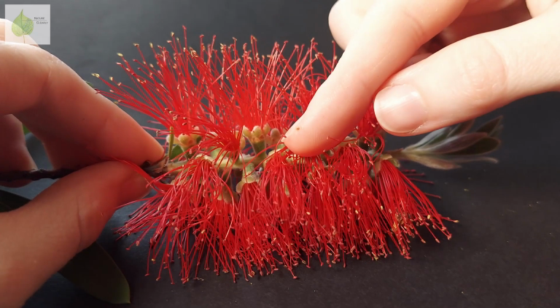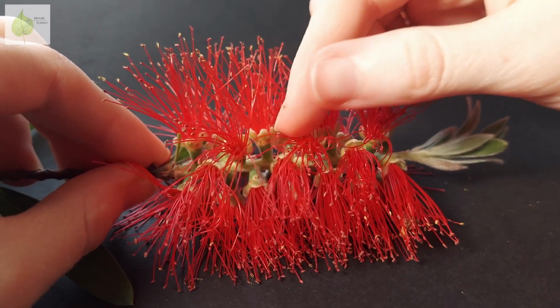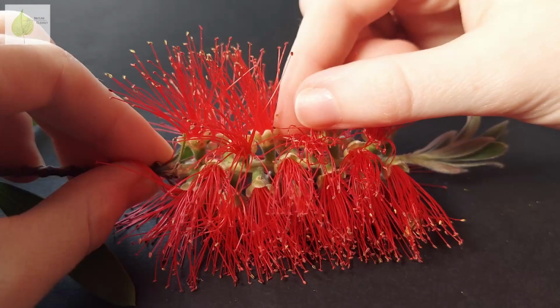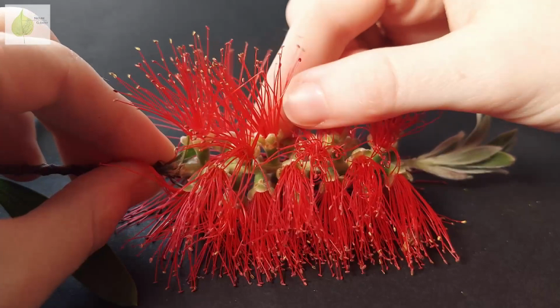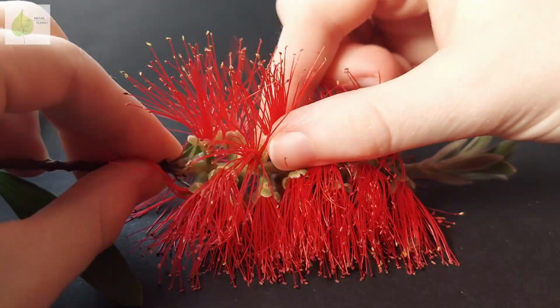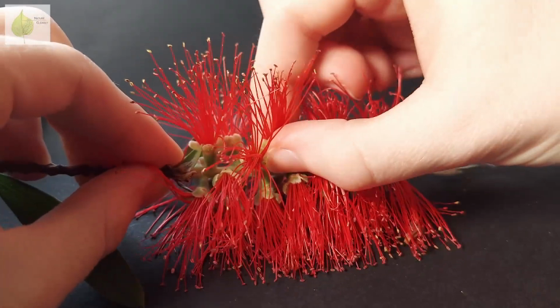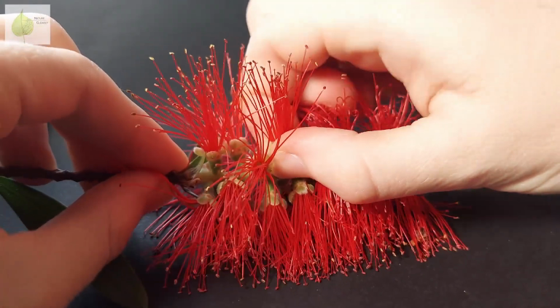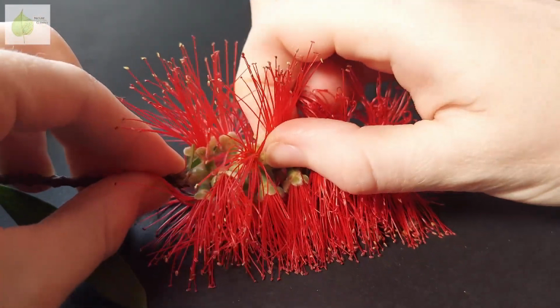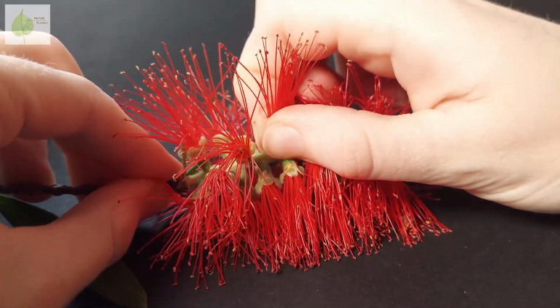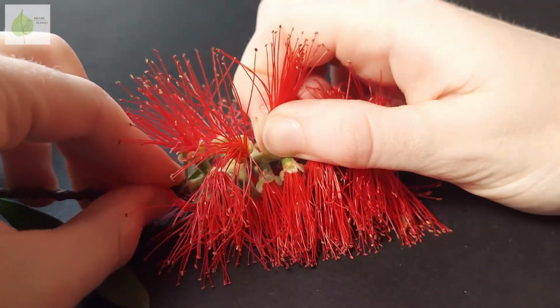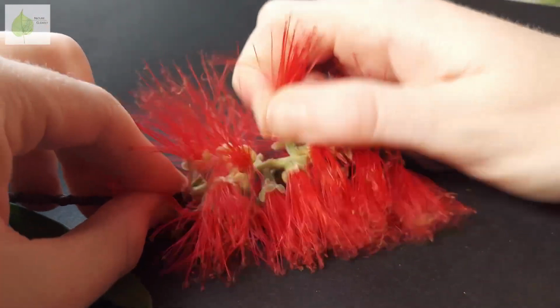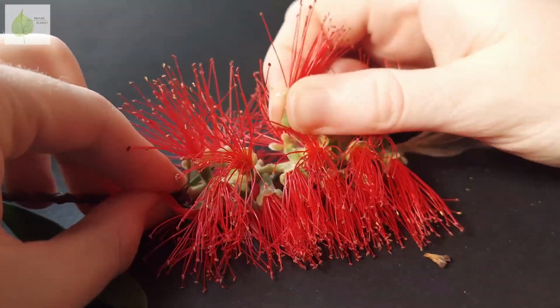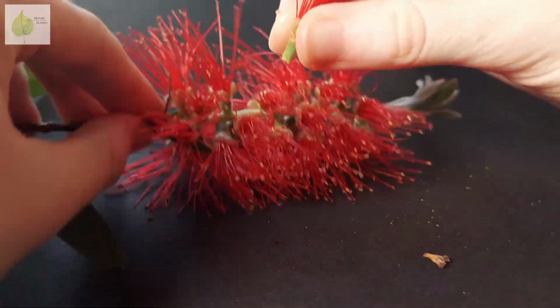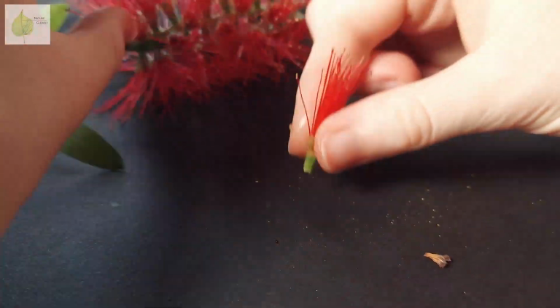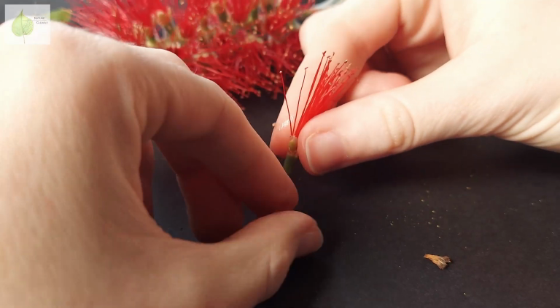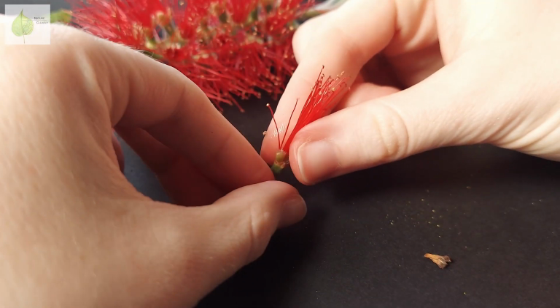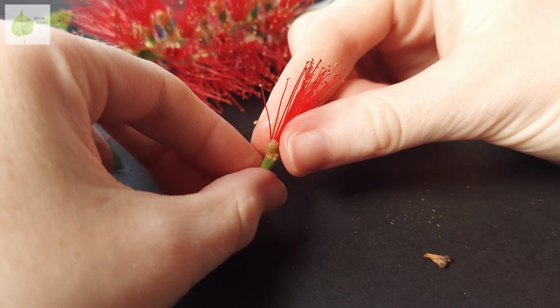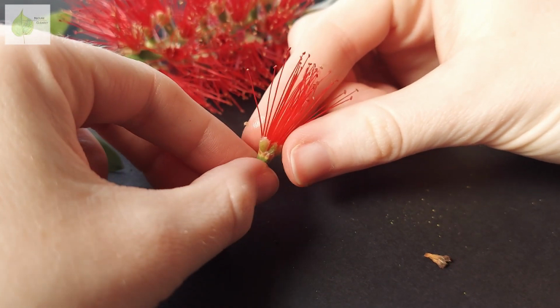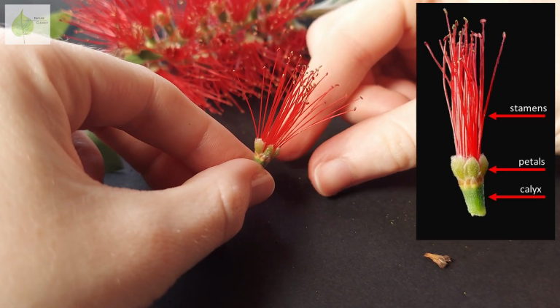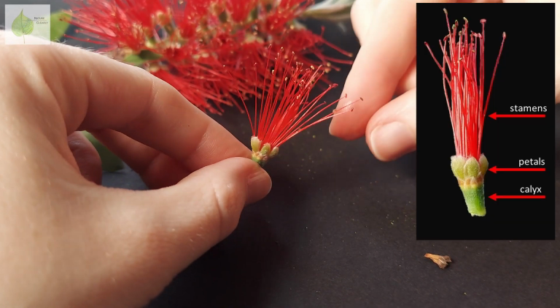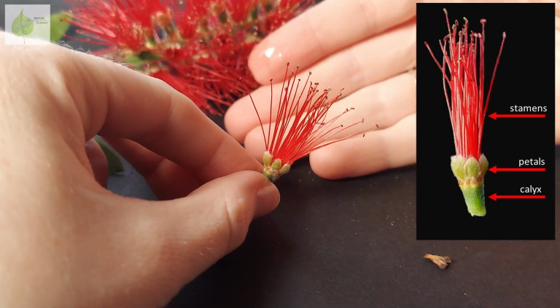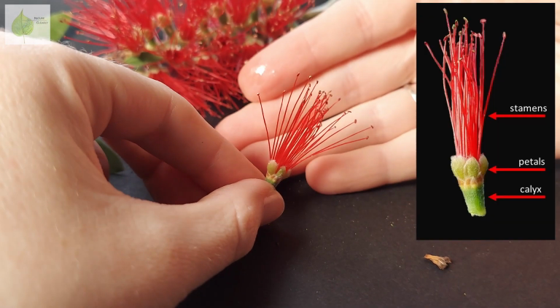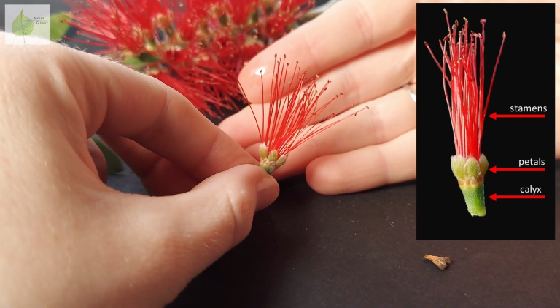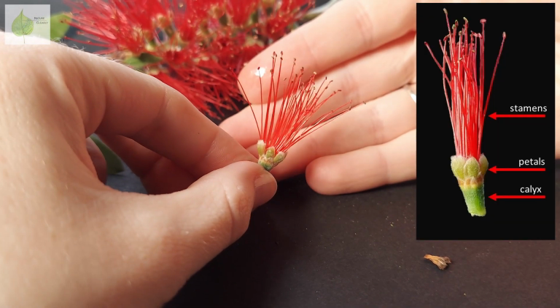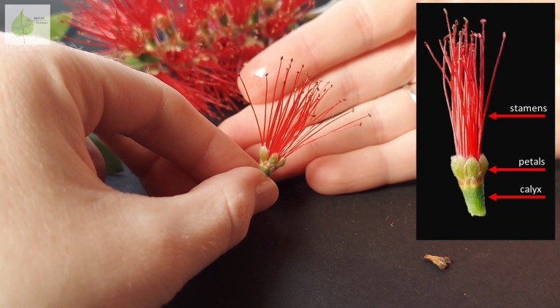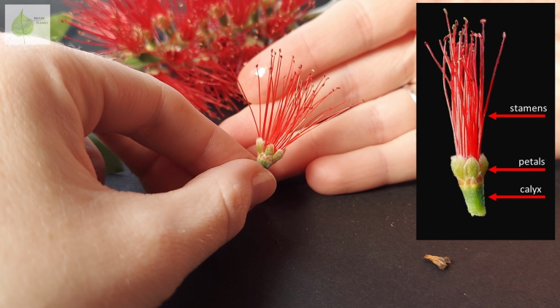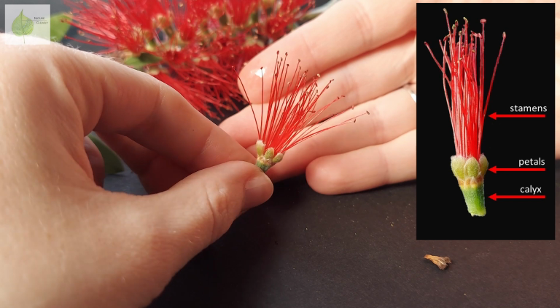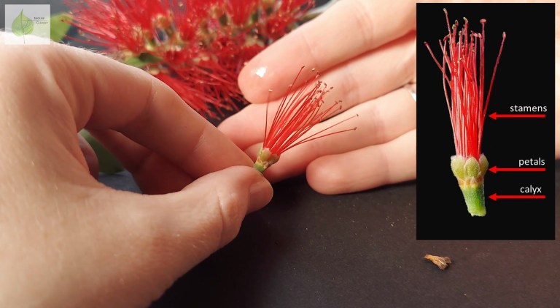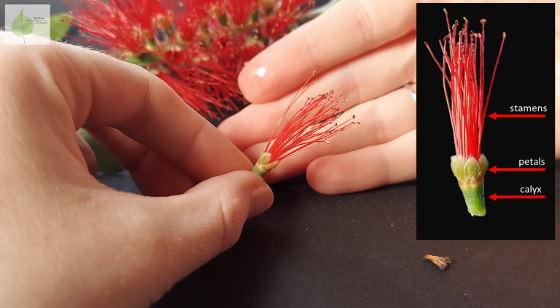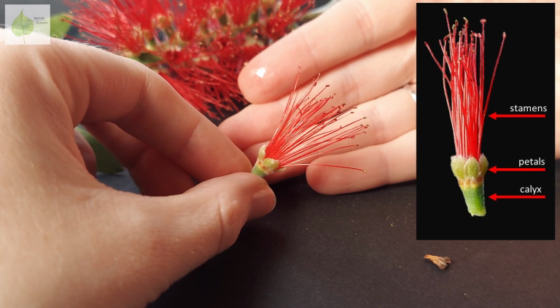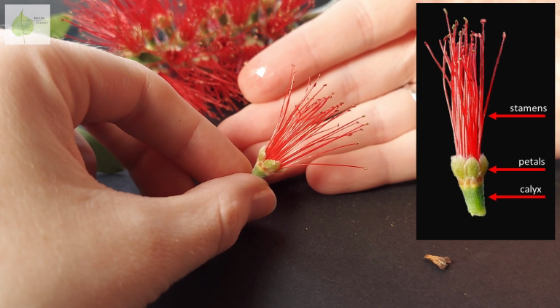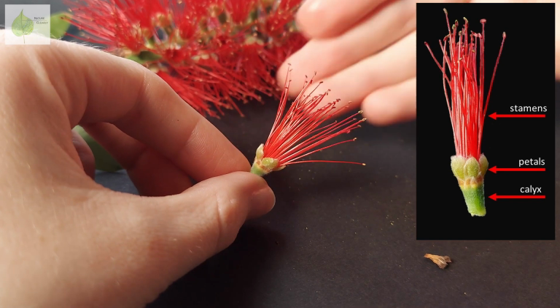Similarly, this bottle brush has flowers arranged in spikes, and when we pull out an individual flower, we can distinguish a calyx and petals, which are both quite hairy in this particular species, and then we have numerous stamens.